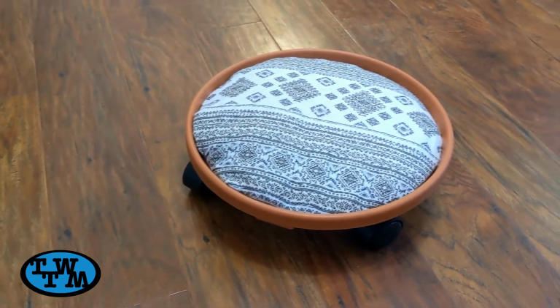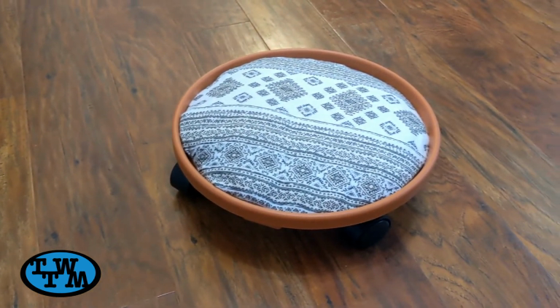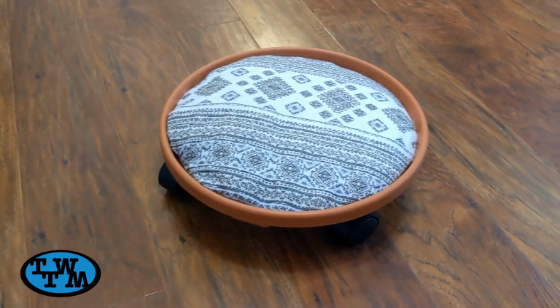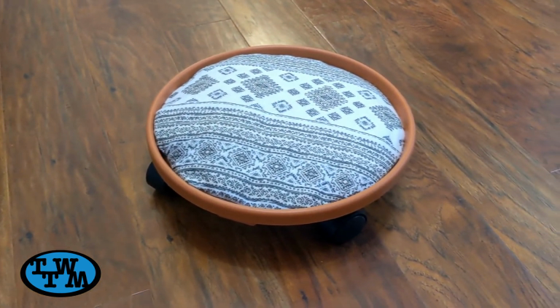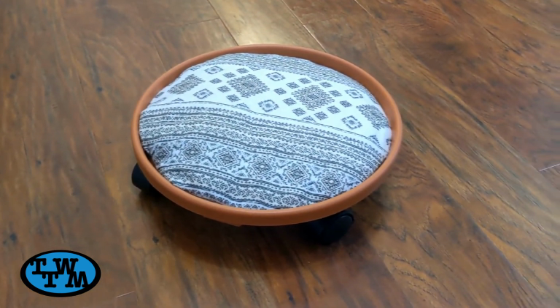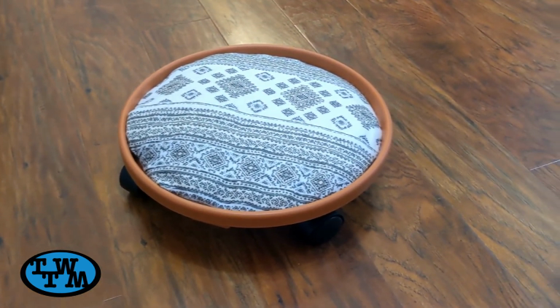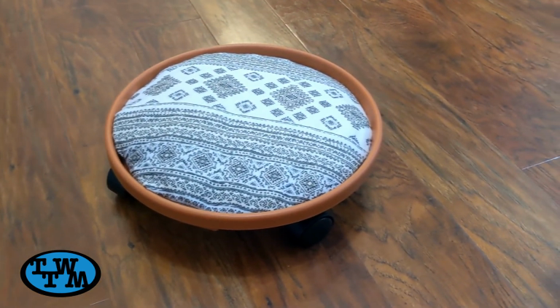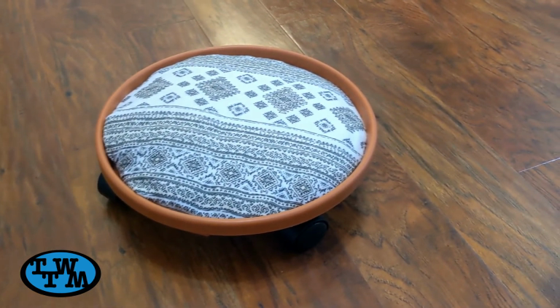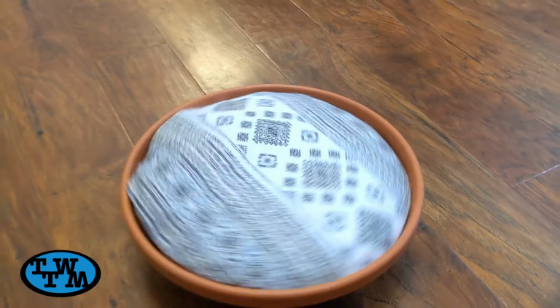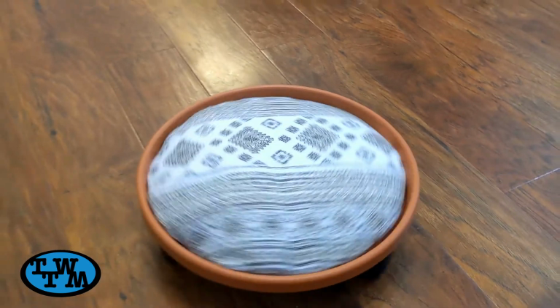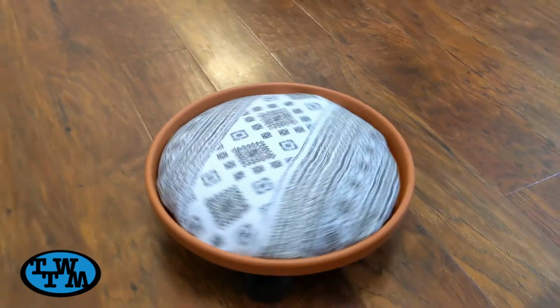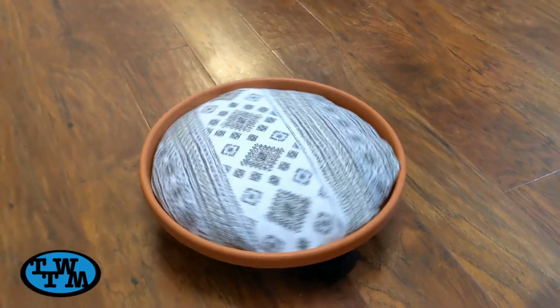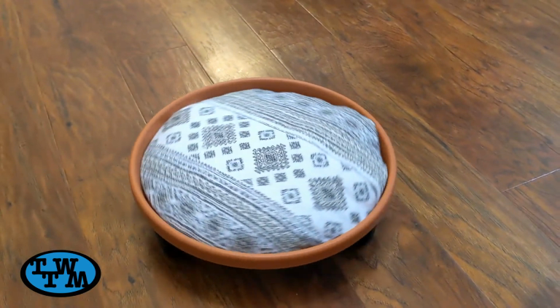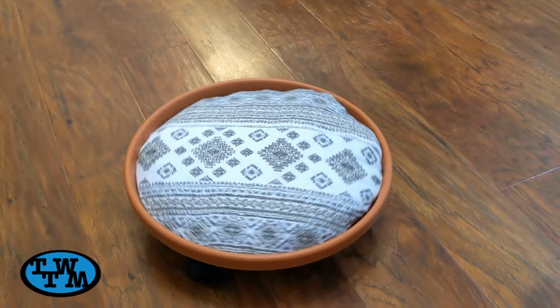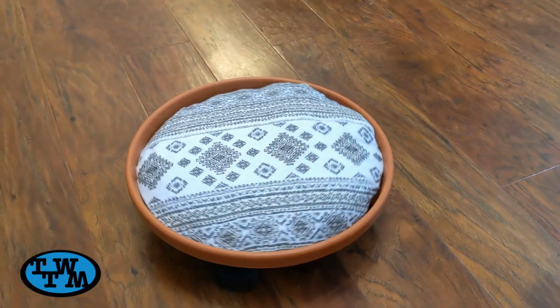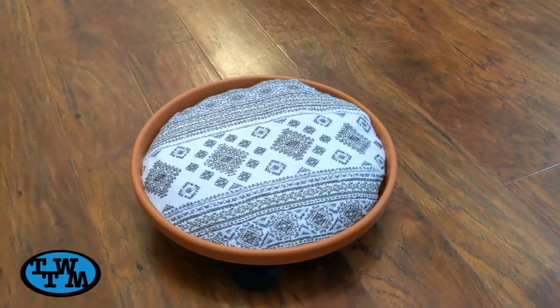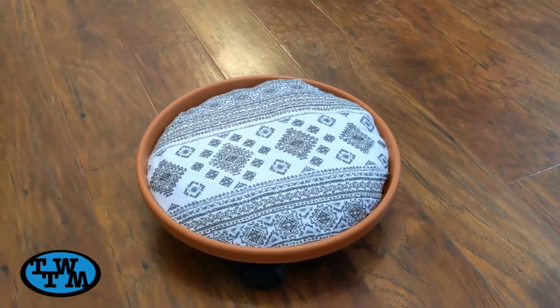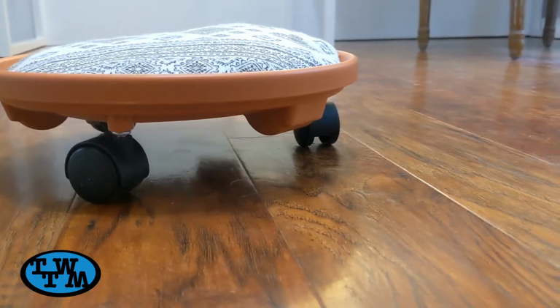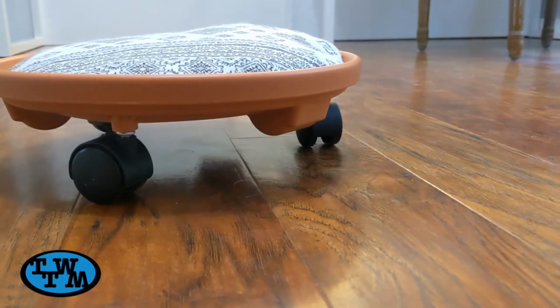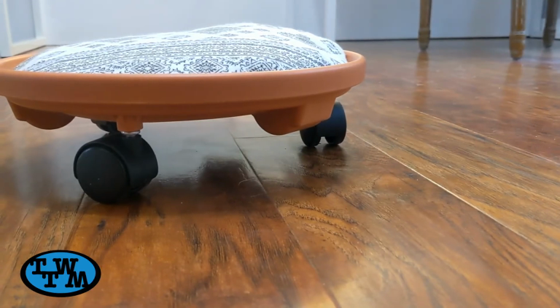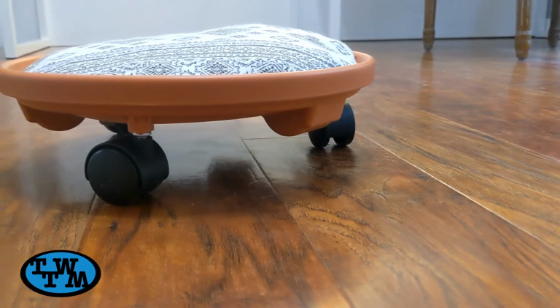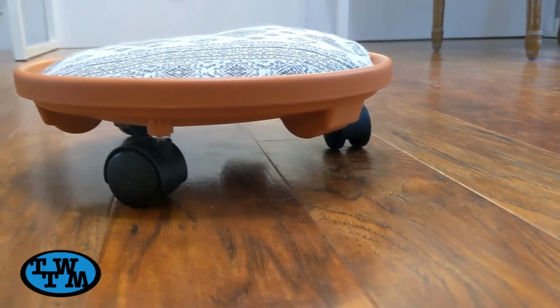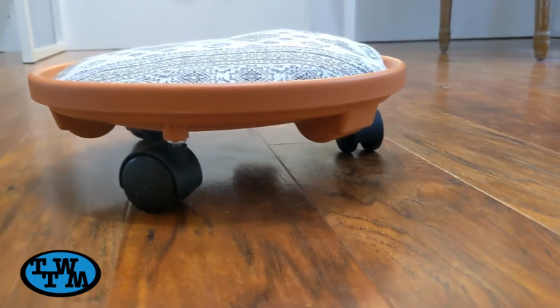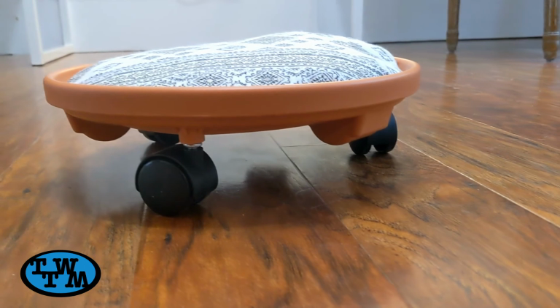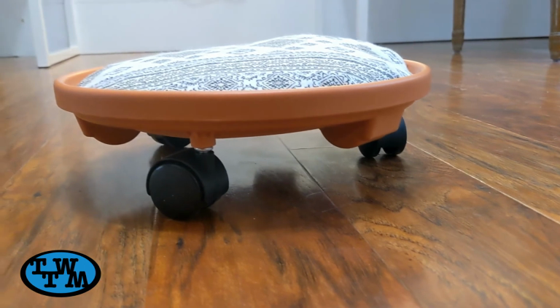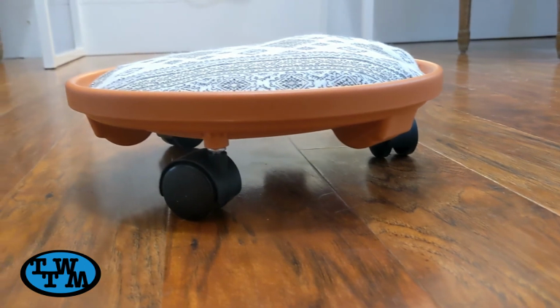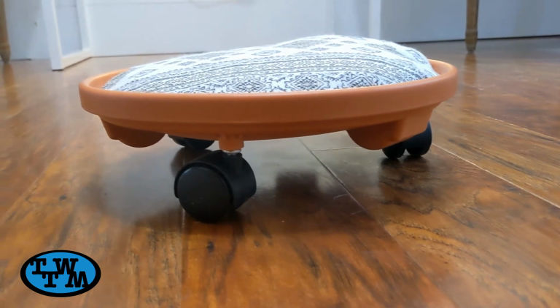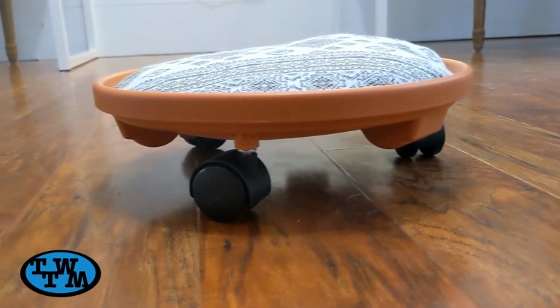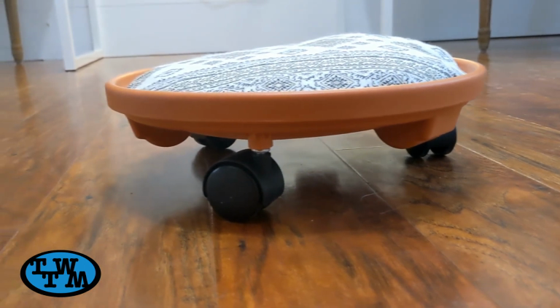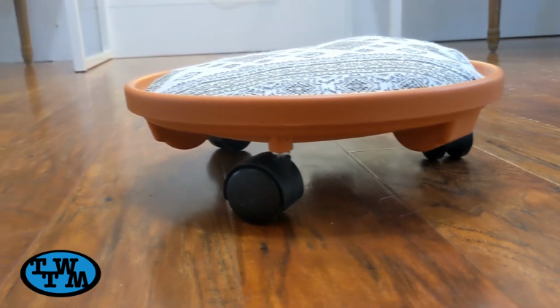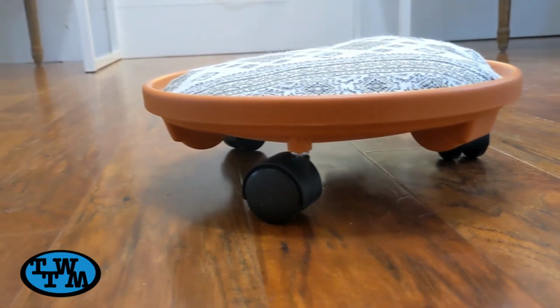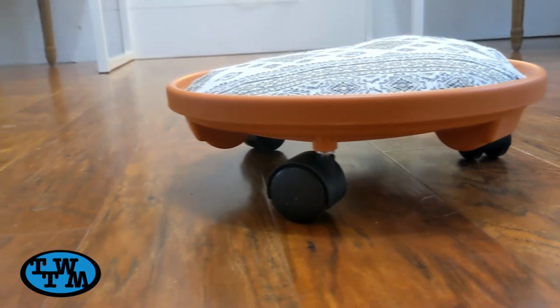These were super simple to build and my kids absolutely love them. I also want to thank my wife for always having these awesome ideas. If you like this video, please give it a thumbs up and subscribe if you haven't already. And I'll see you next time.